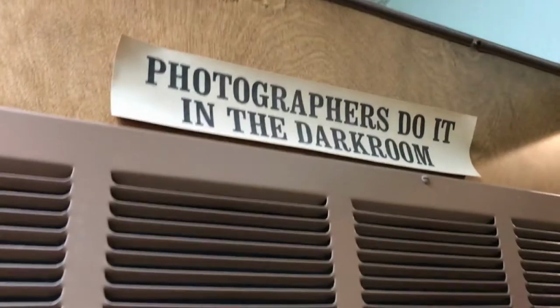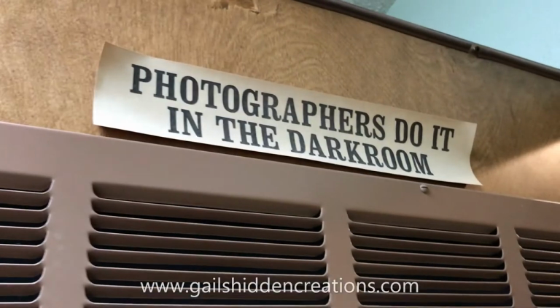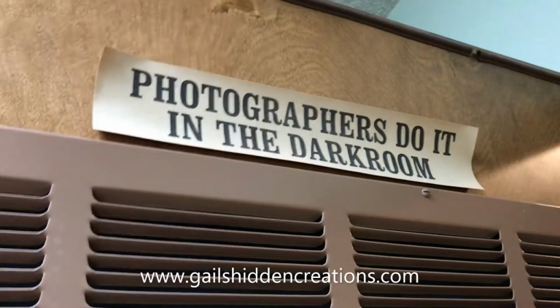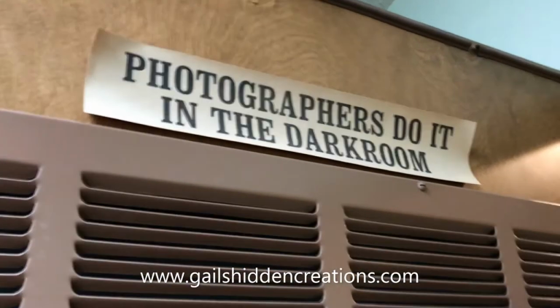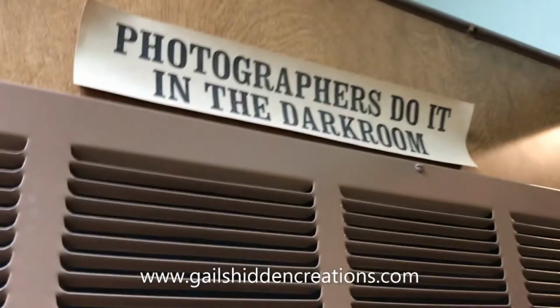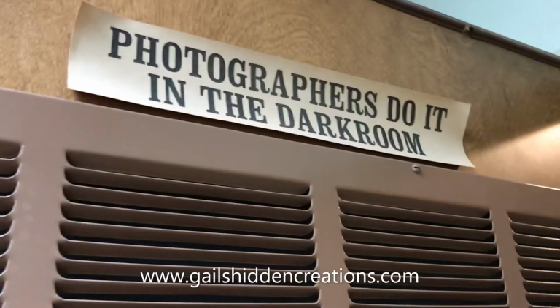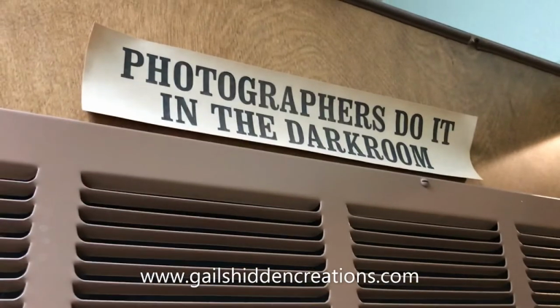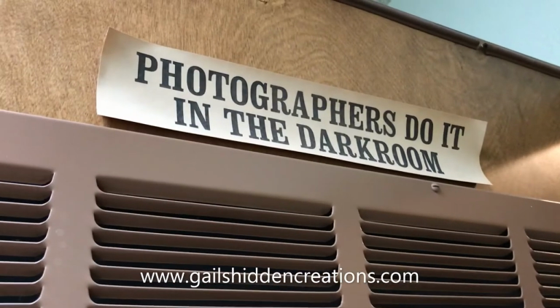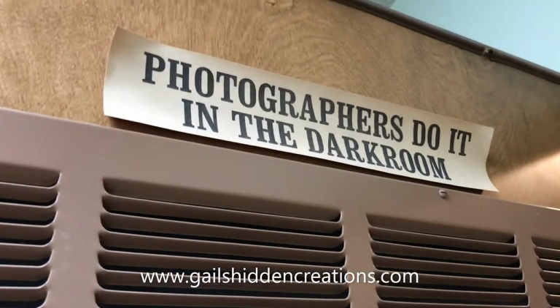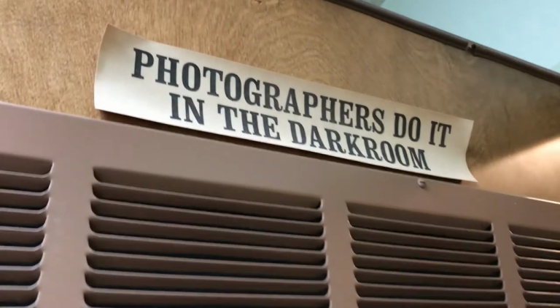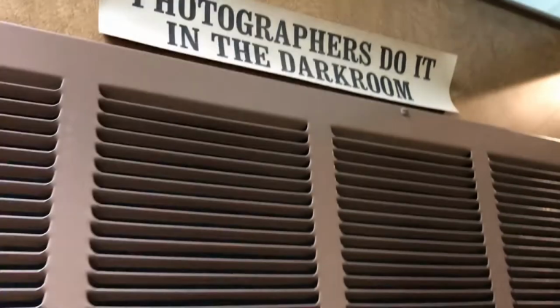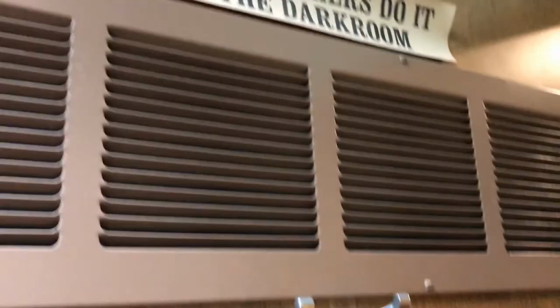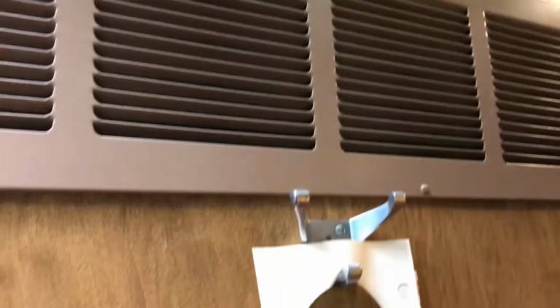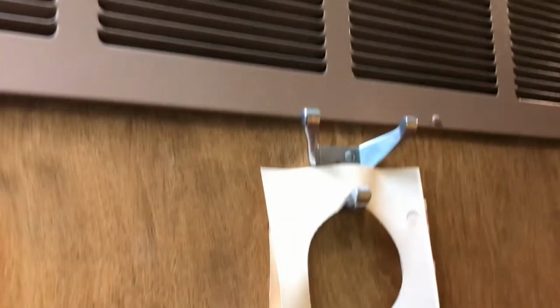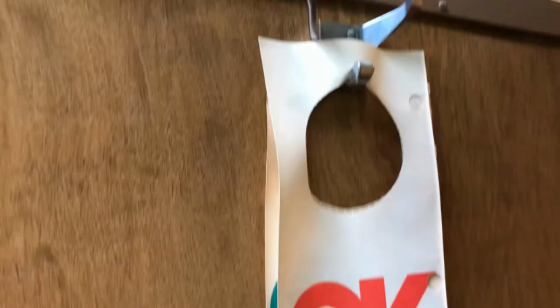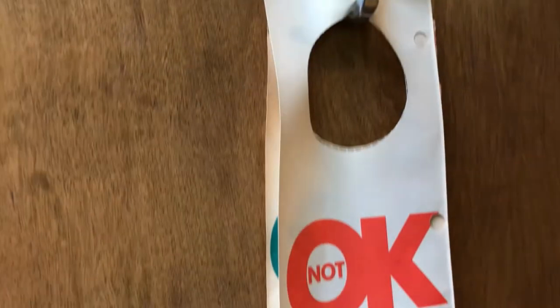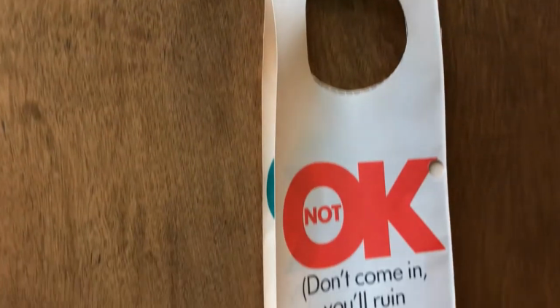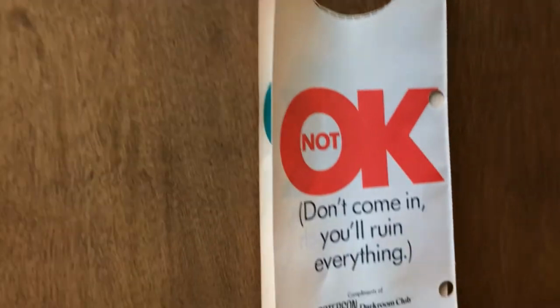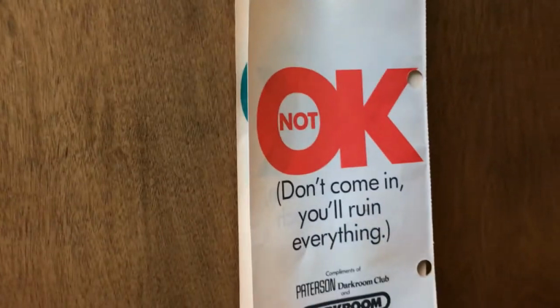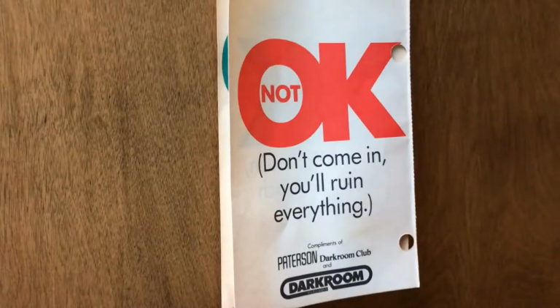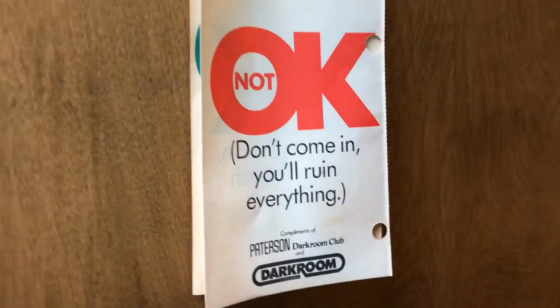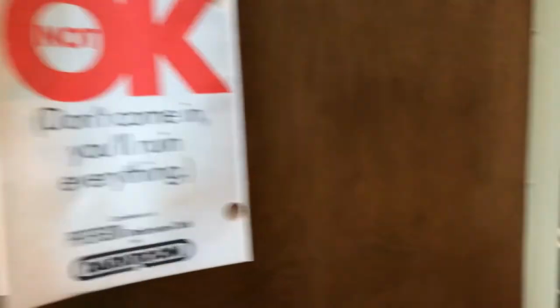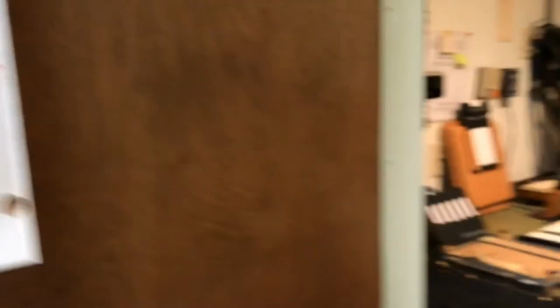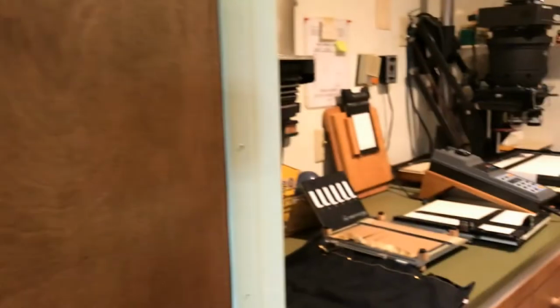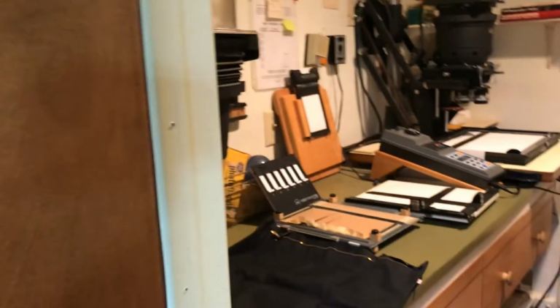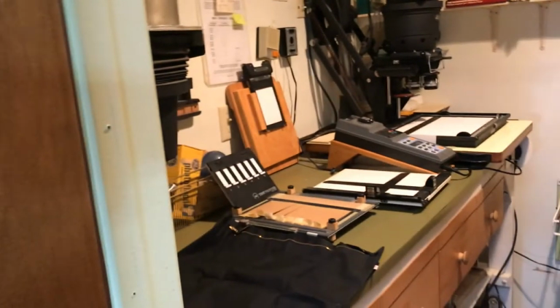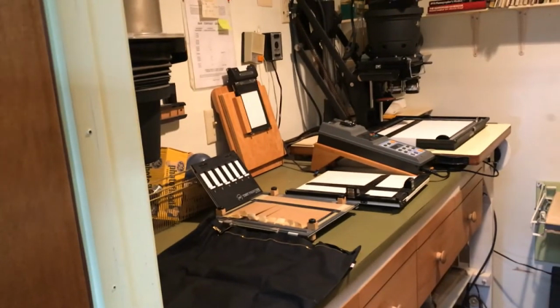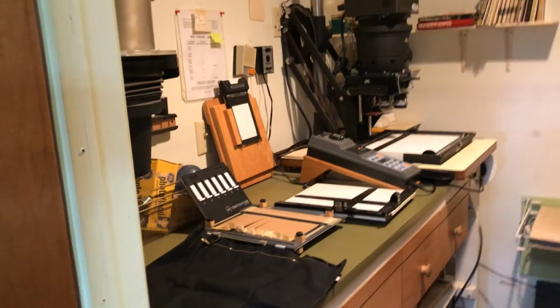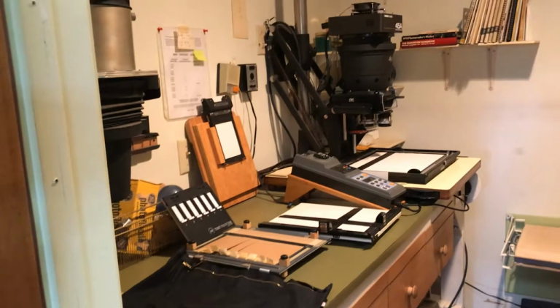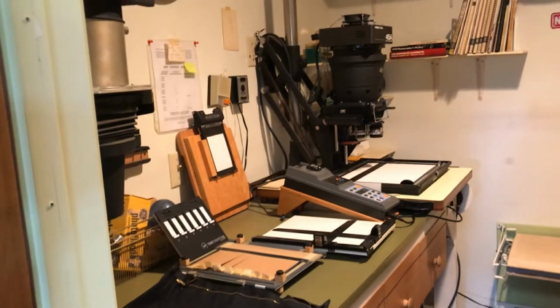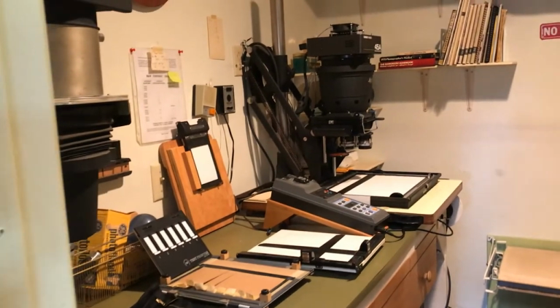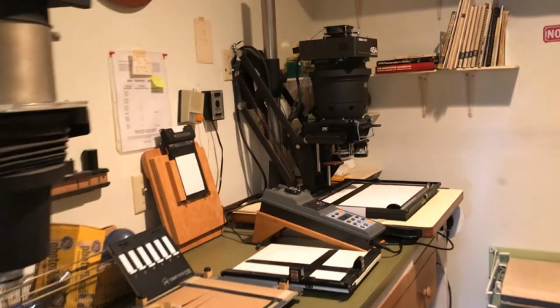Hi, I'm Gail with Gail's Hidden Creations. Today we're in a dark room. Photography — I'd like to give you a brief tour. We'd like to try and sell this all together. It'd be great for someone that would like to go into a photography business.